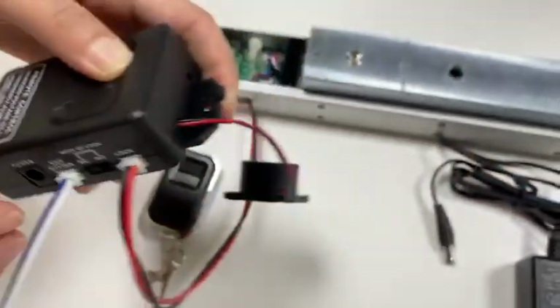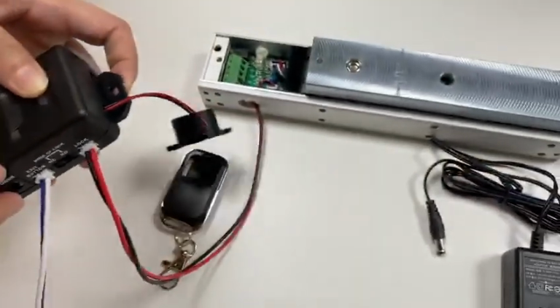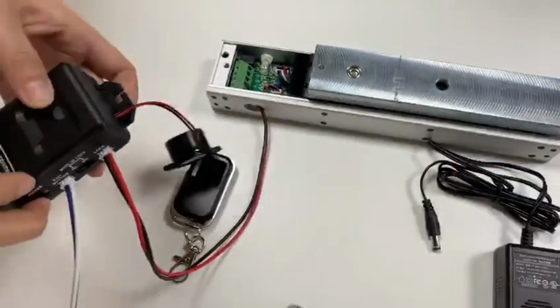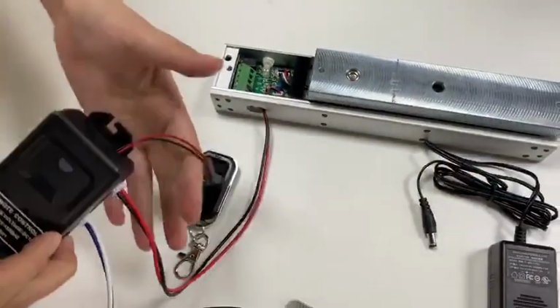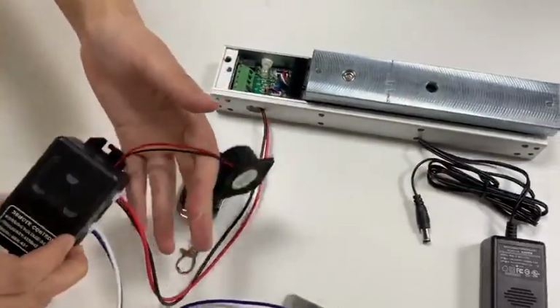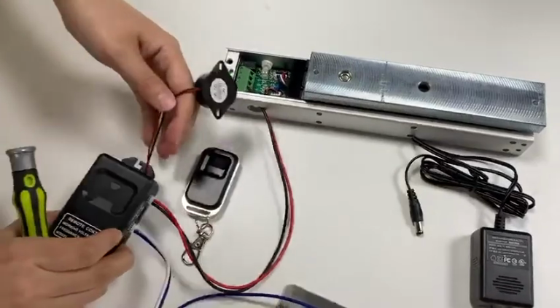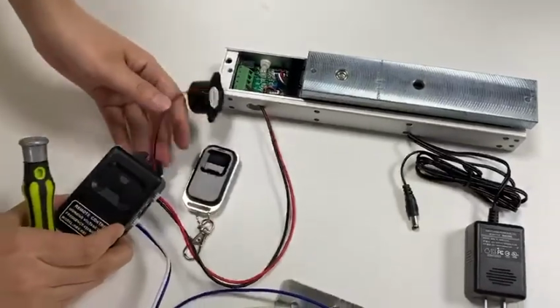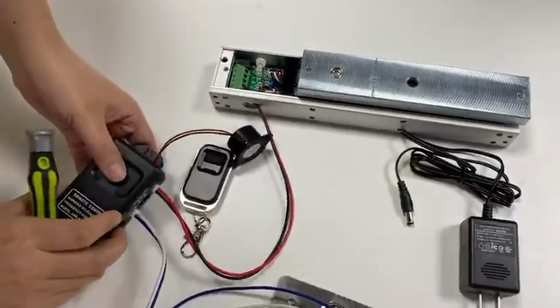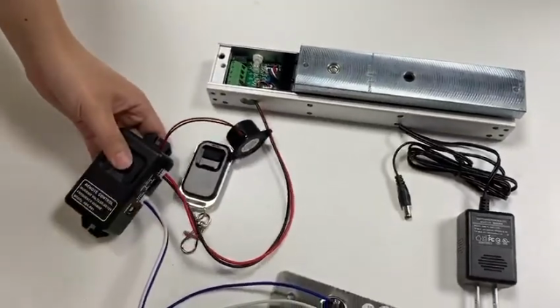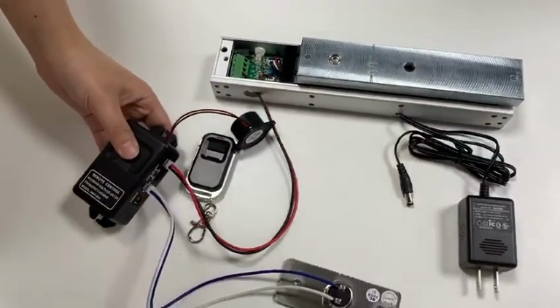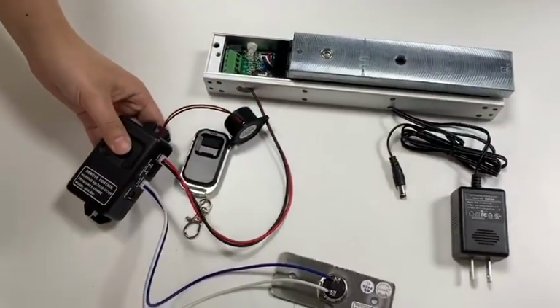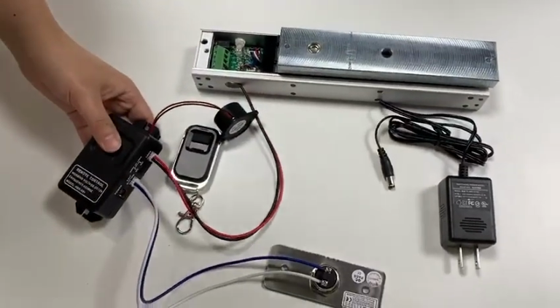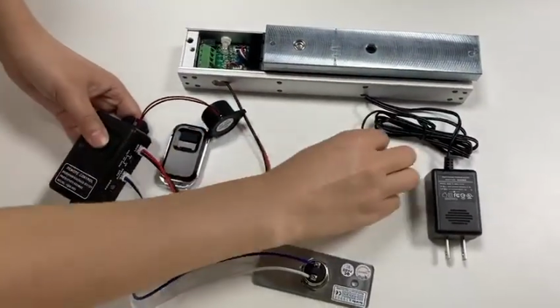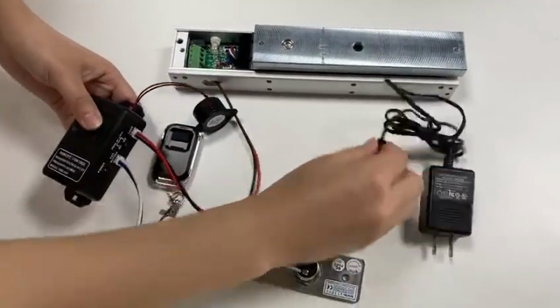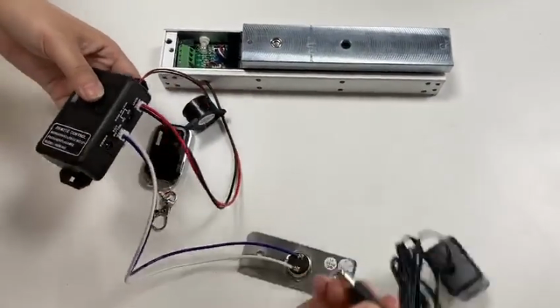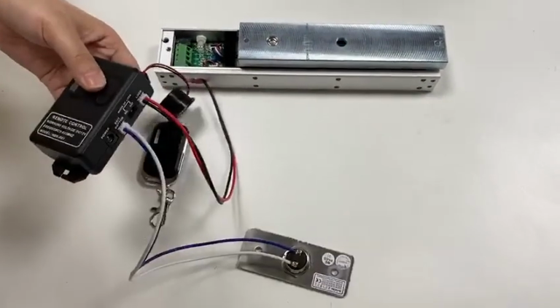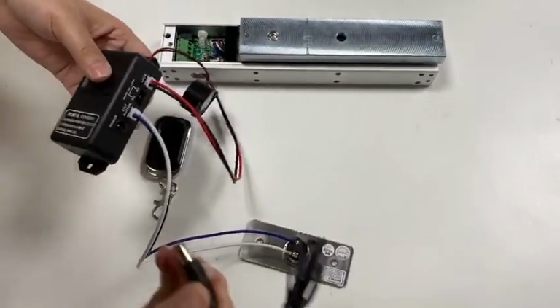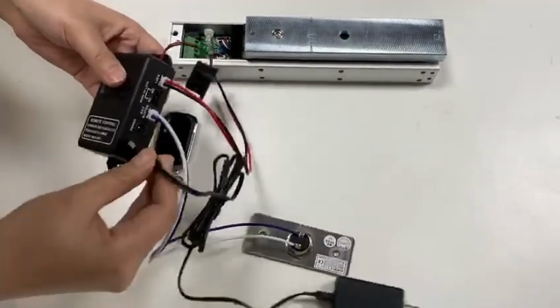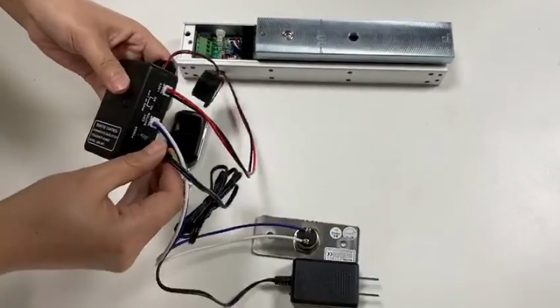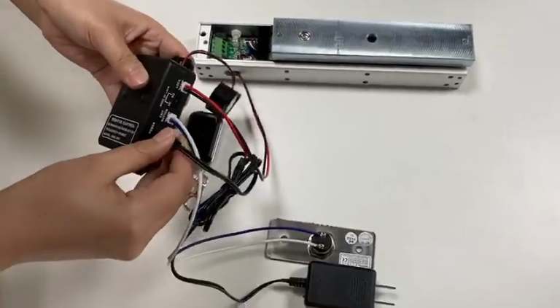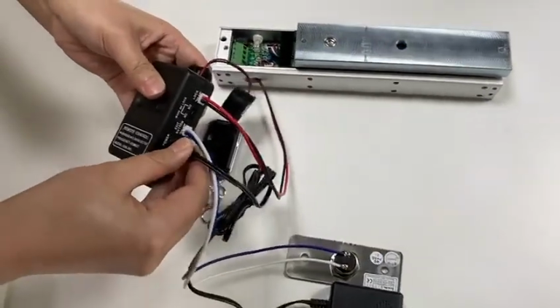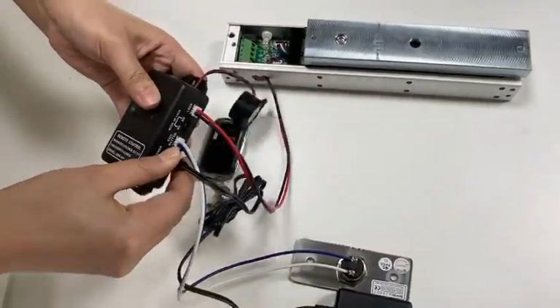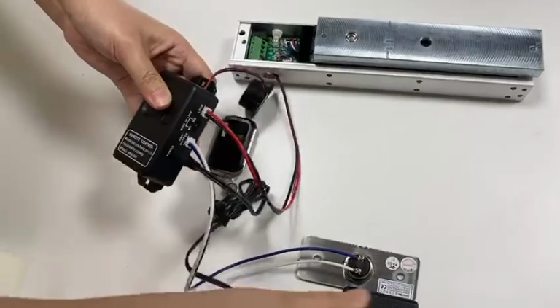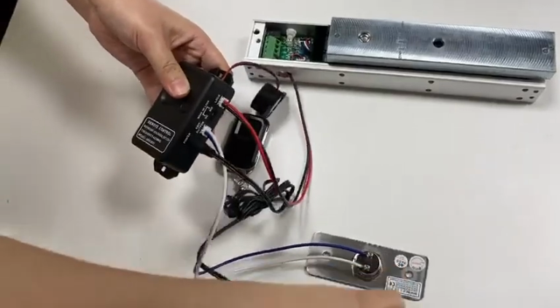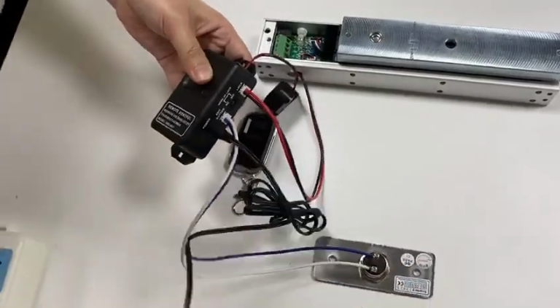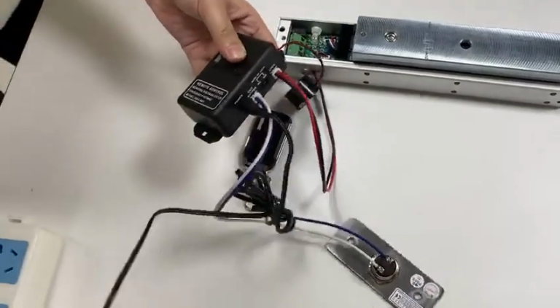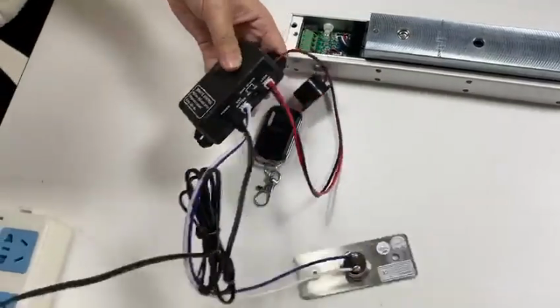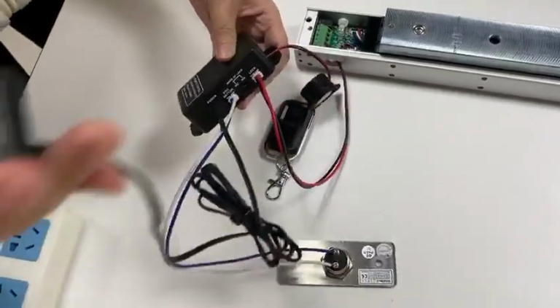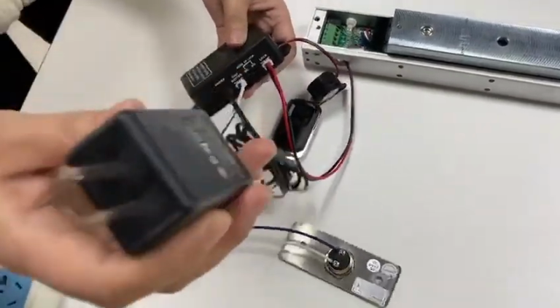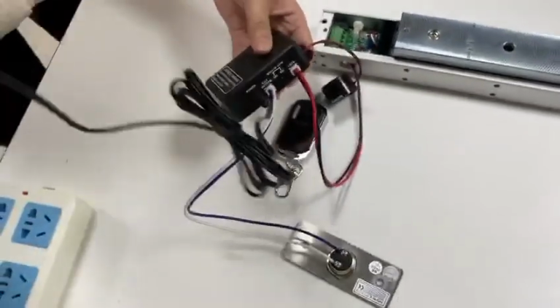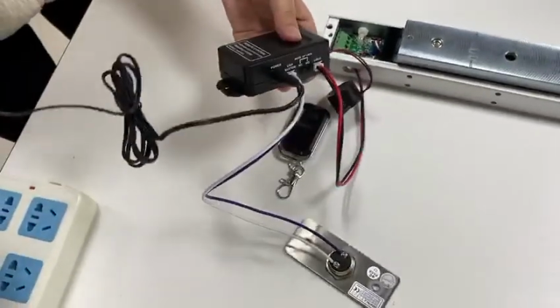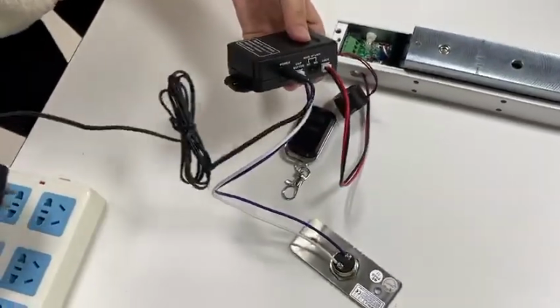Finally, connect the power adapter to the receiver, and connect the power adapter to the outlet.